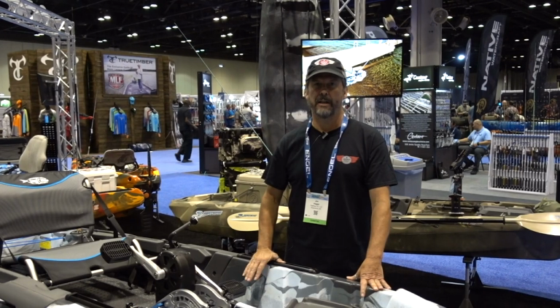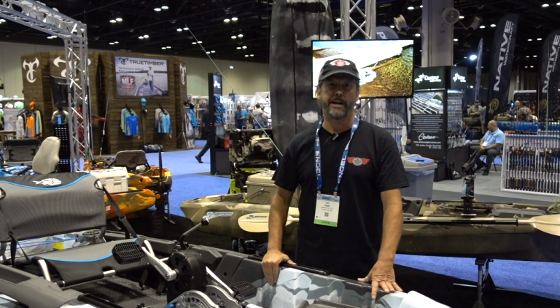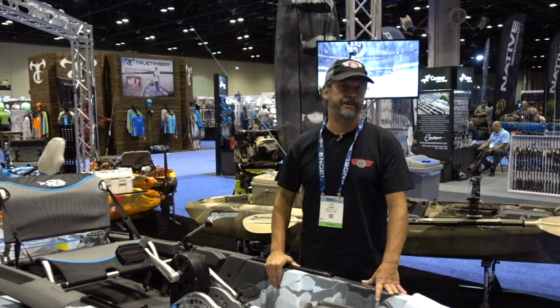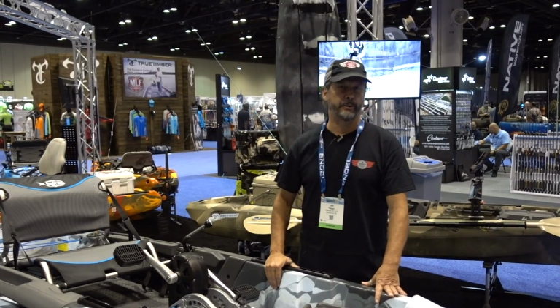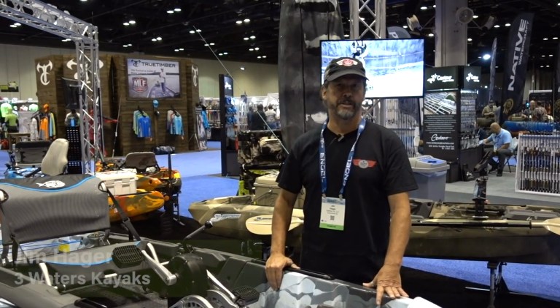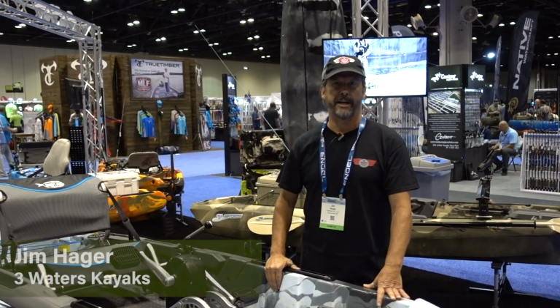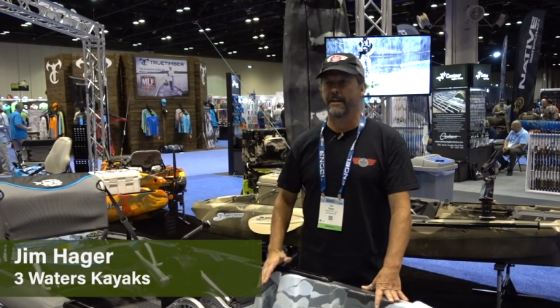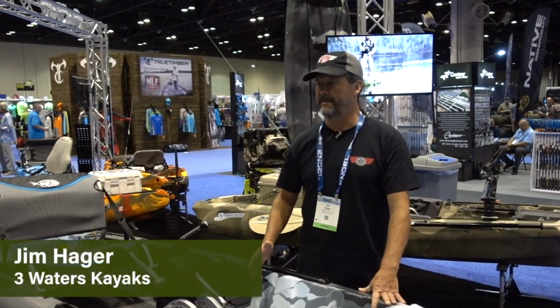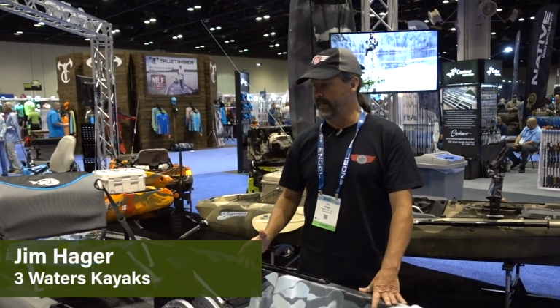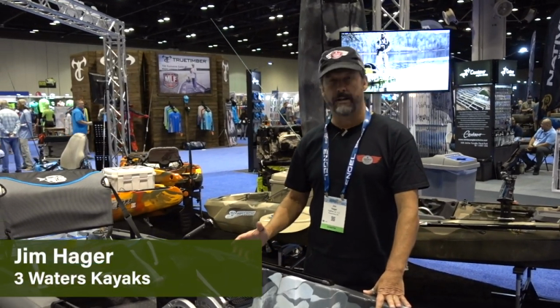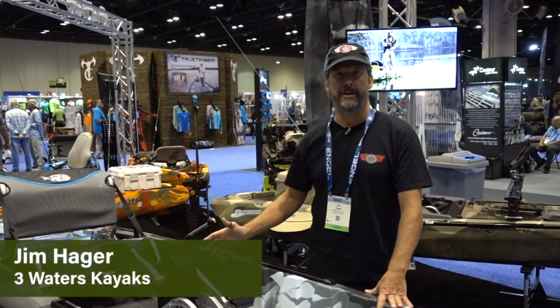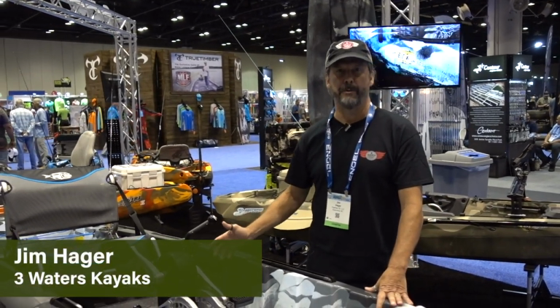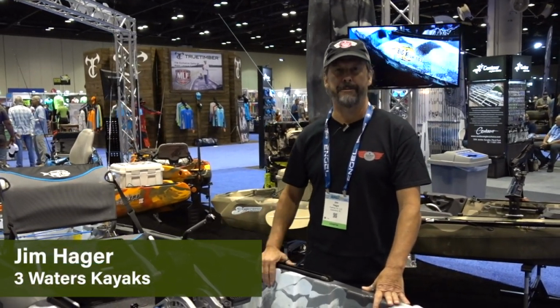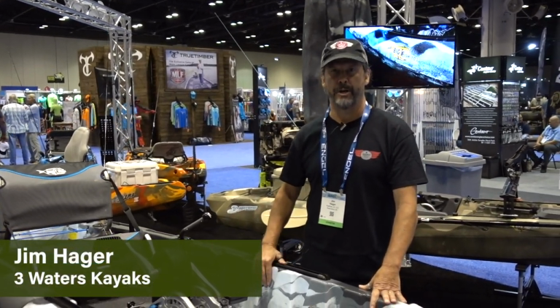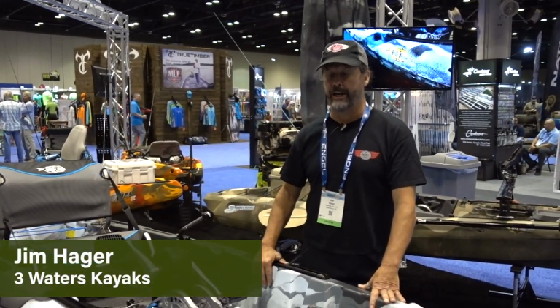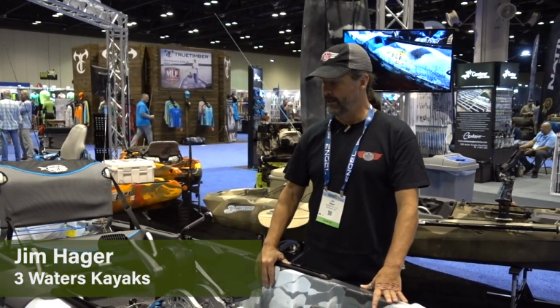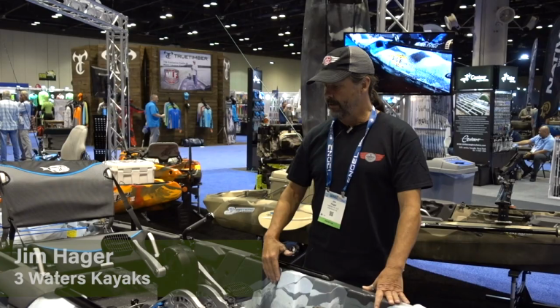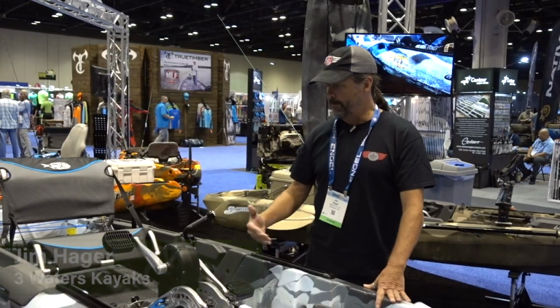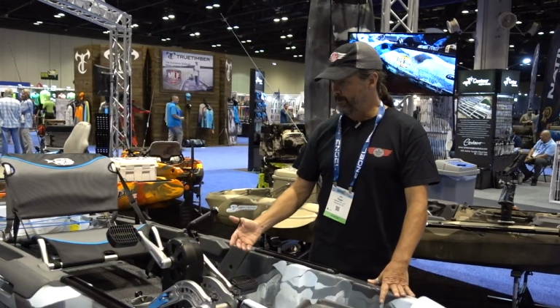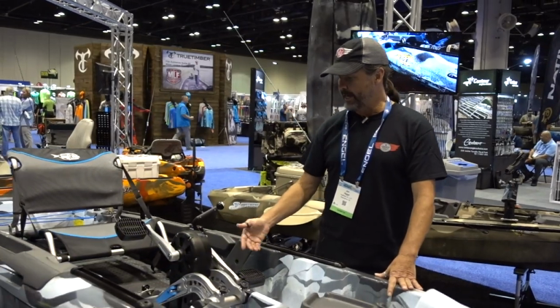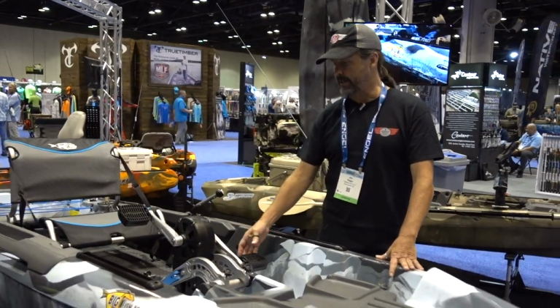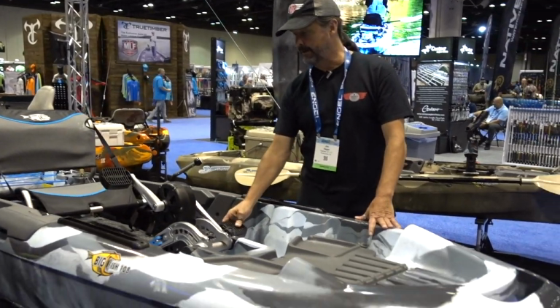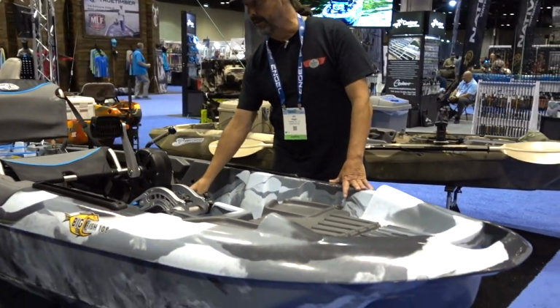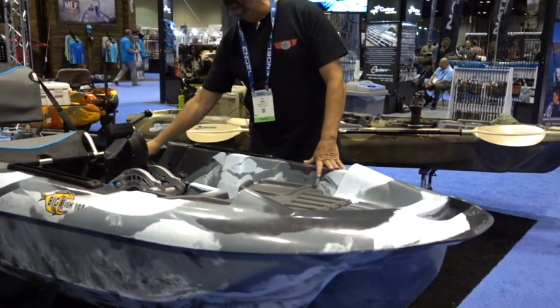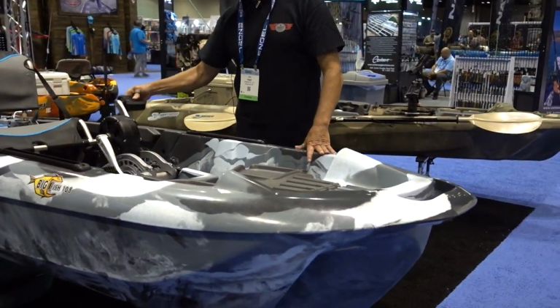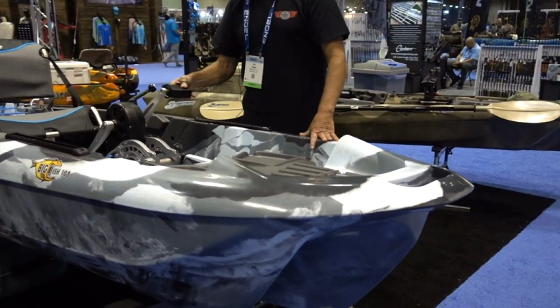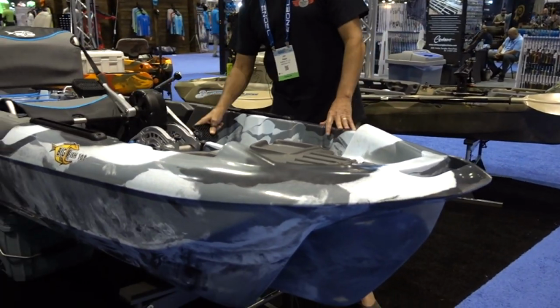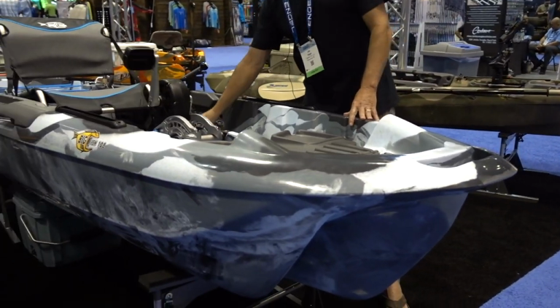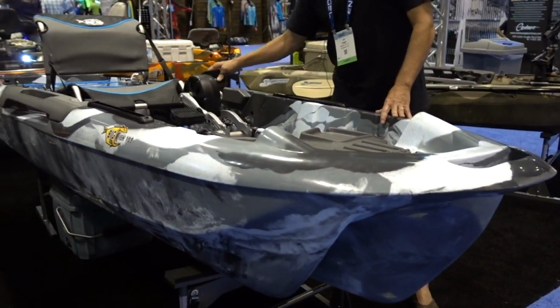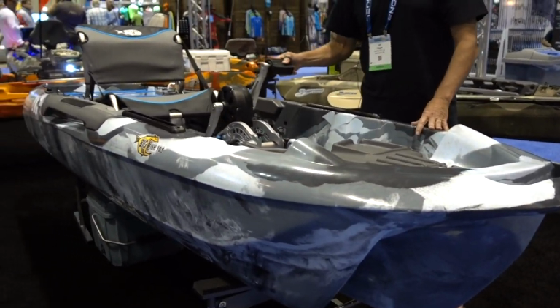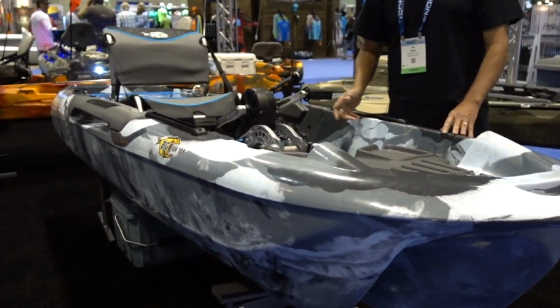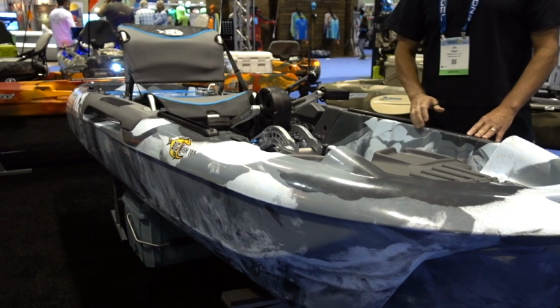Hi, I'm Jim with Three Waters Kayak. I'm here today to talk about our new Big Fish 108. The Big Fish 108 is our new pedal drive kayak from Three Waters.